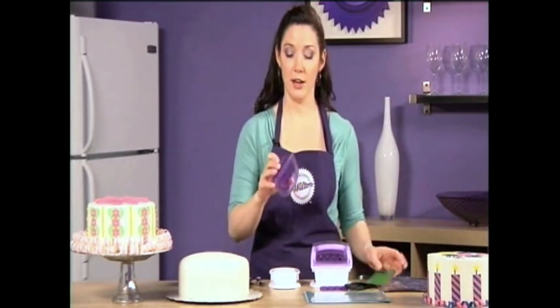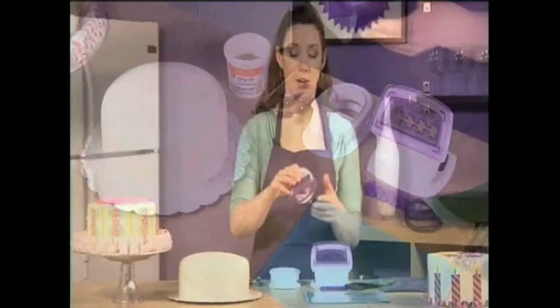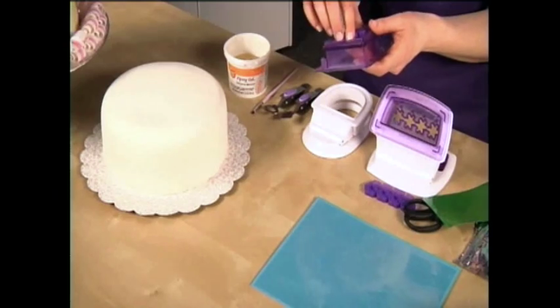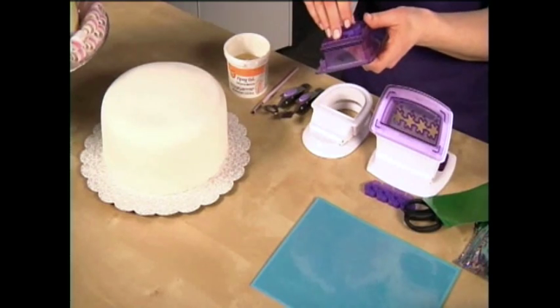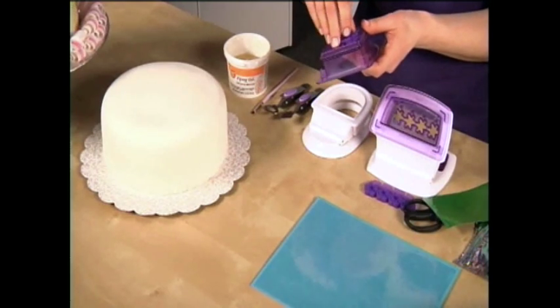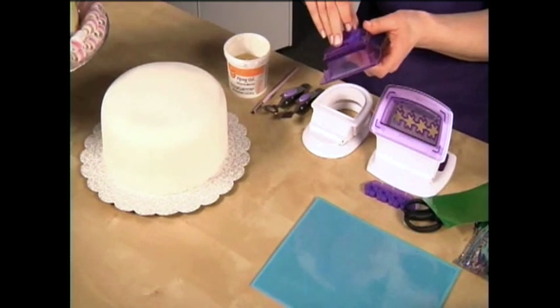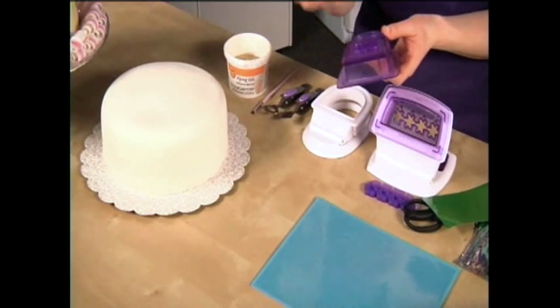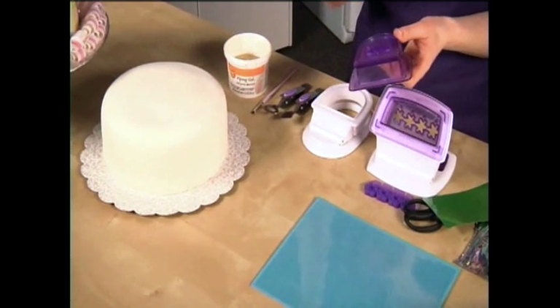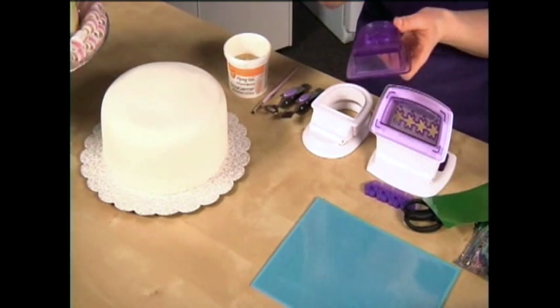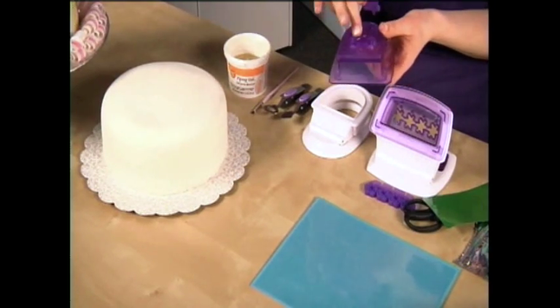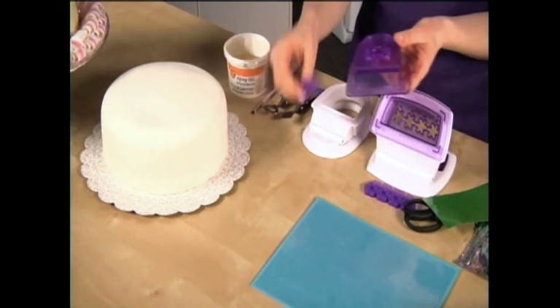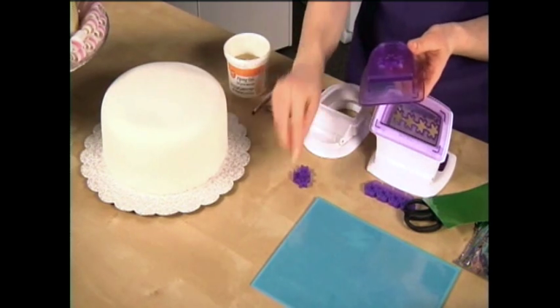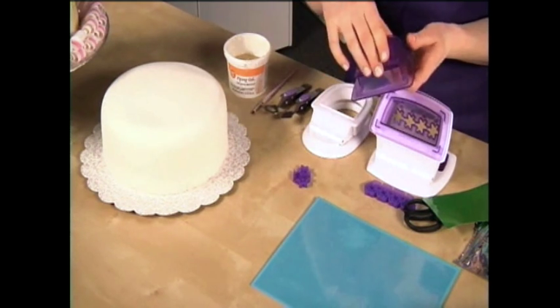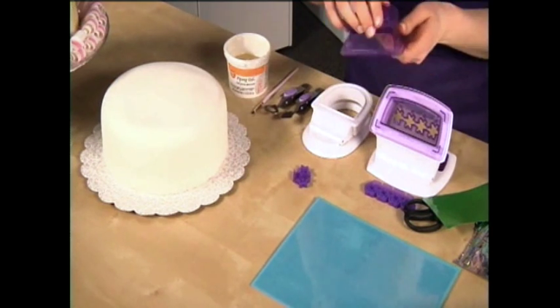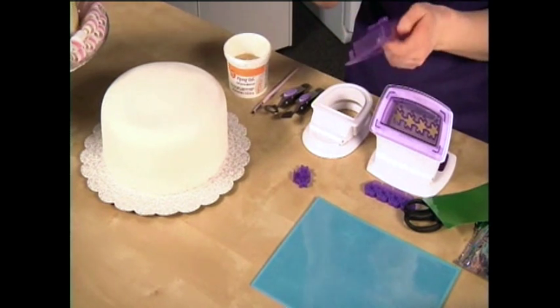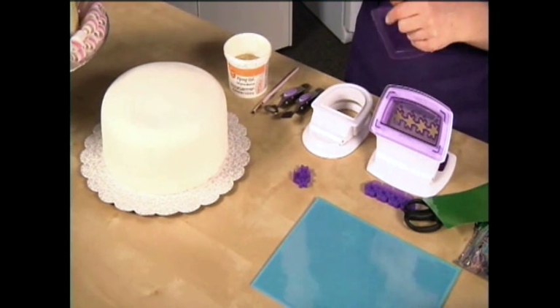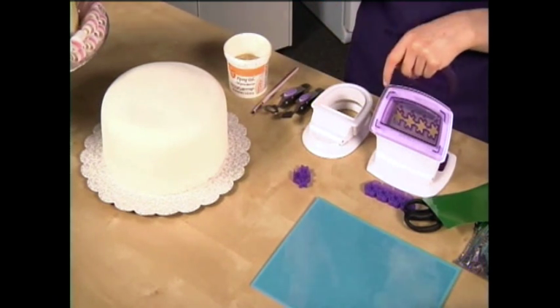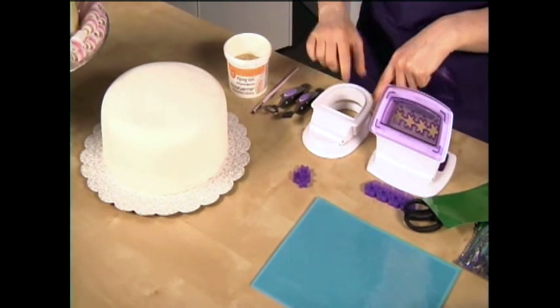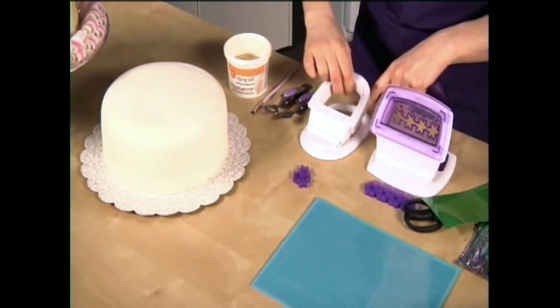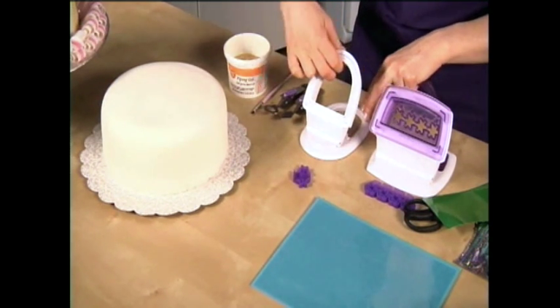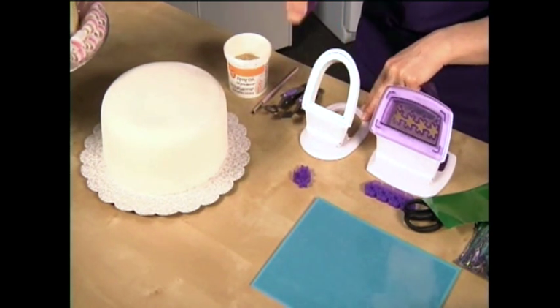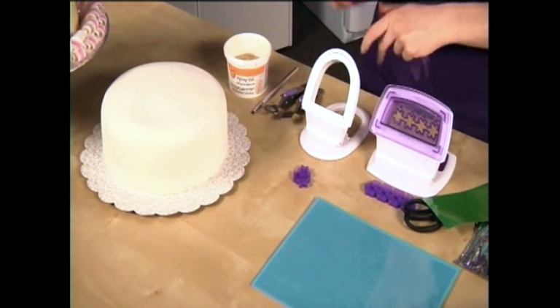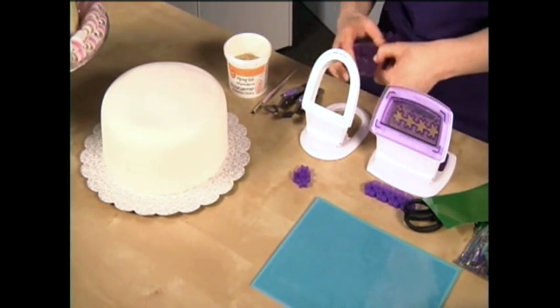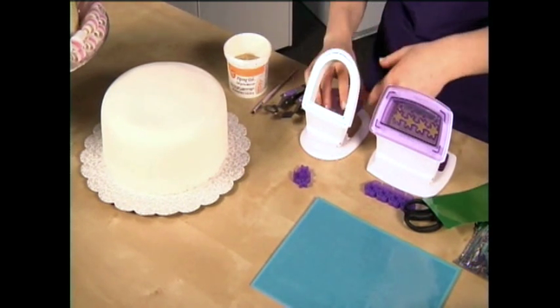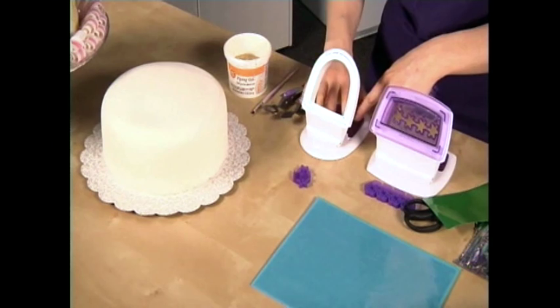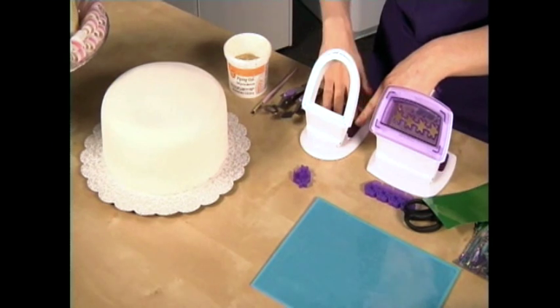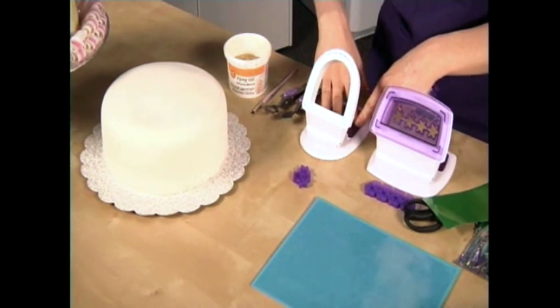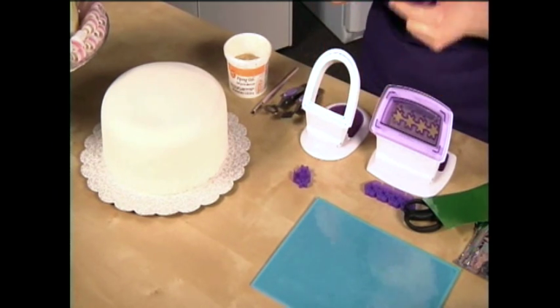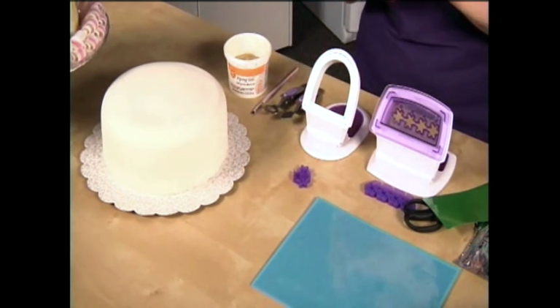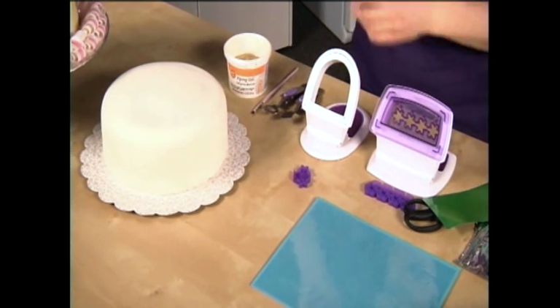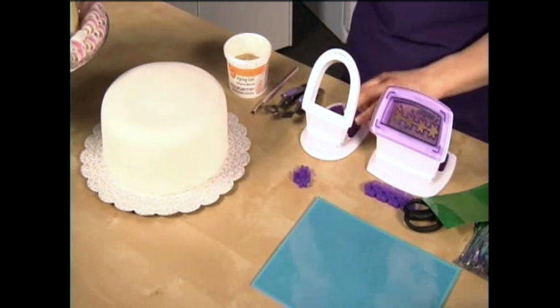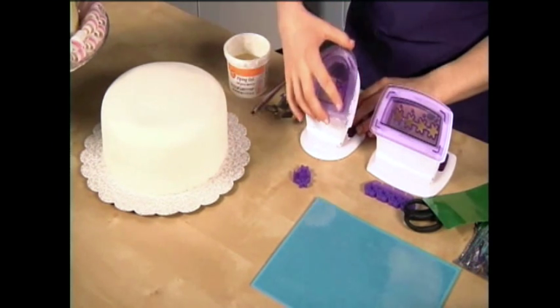Now there are three parts to the die: a silicone cover to protect the blade, the bottom part which fits into the base — just like that, snaps right in — and the top part.